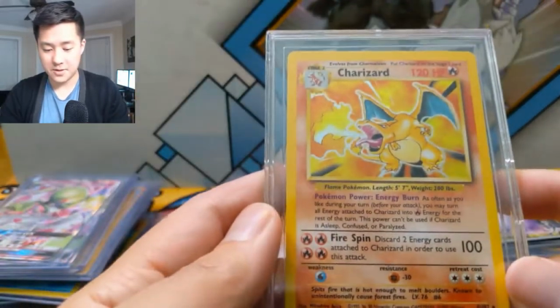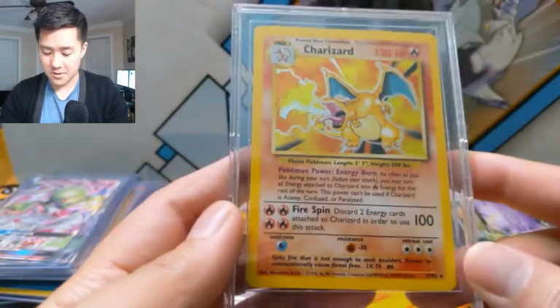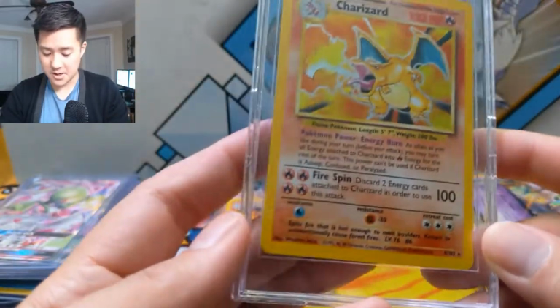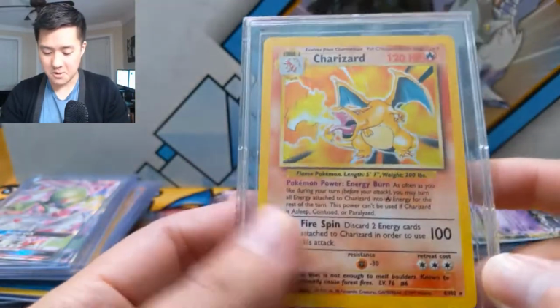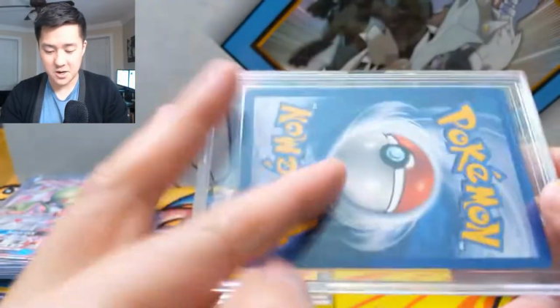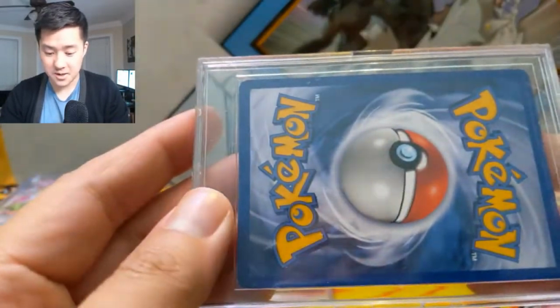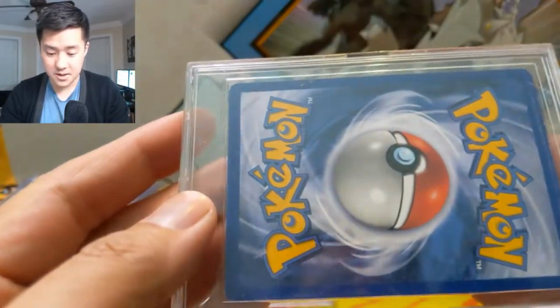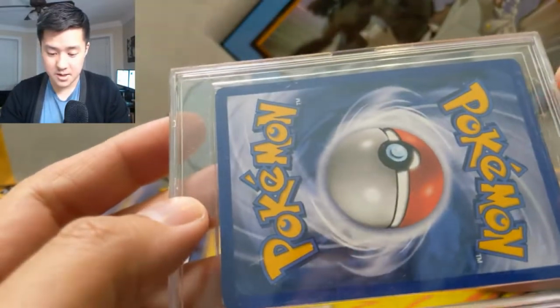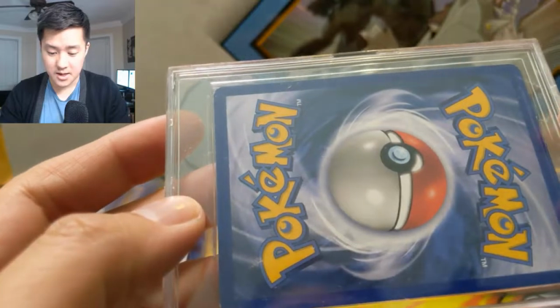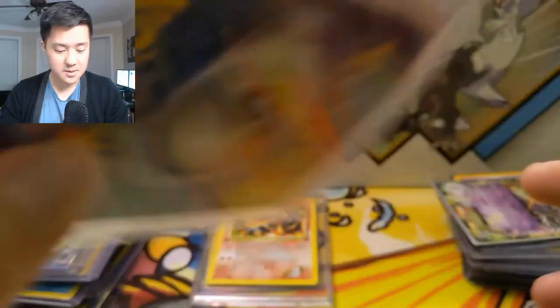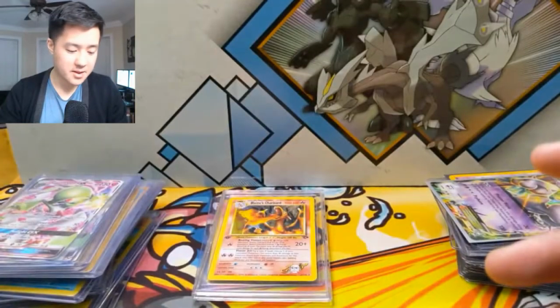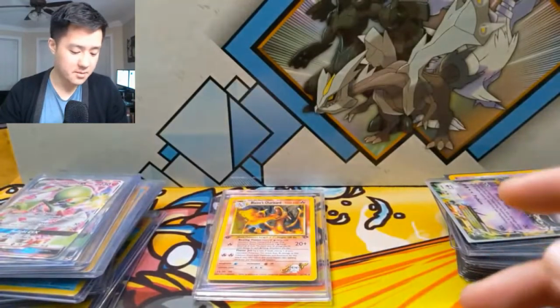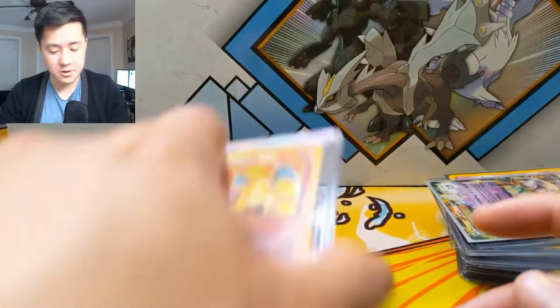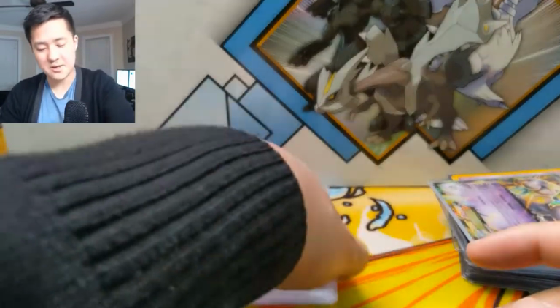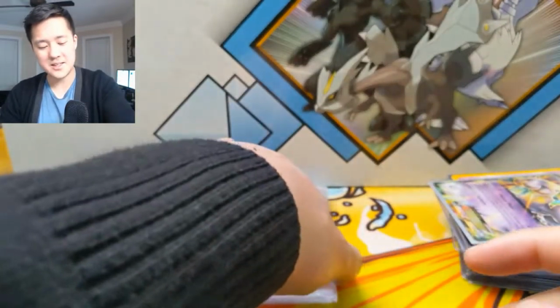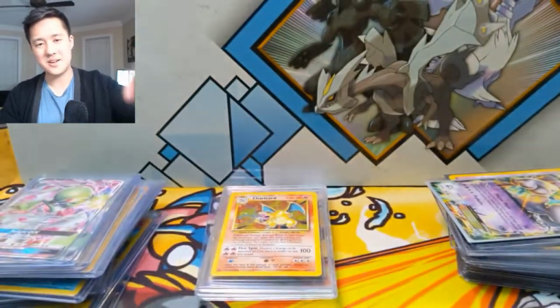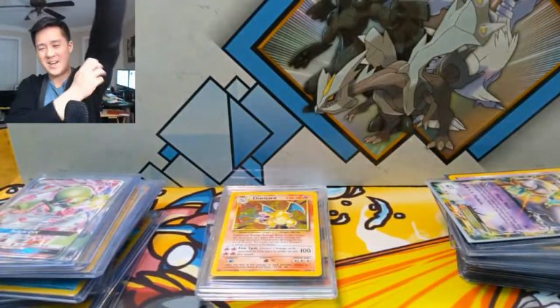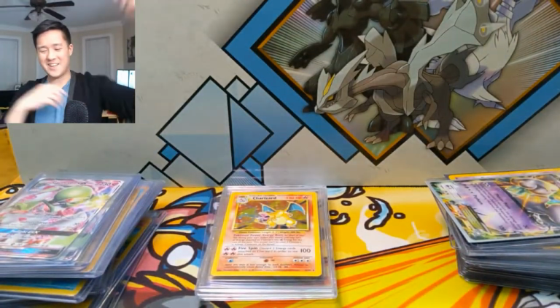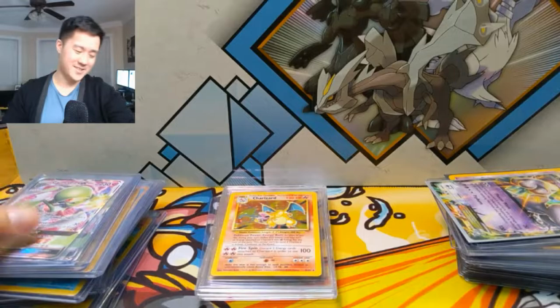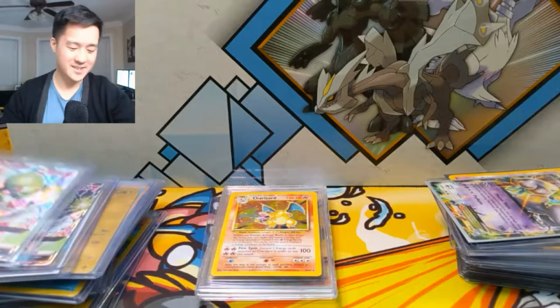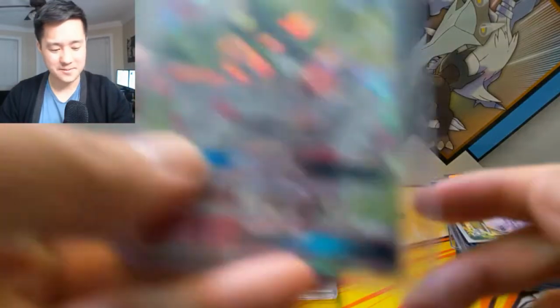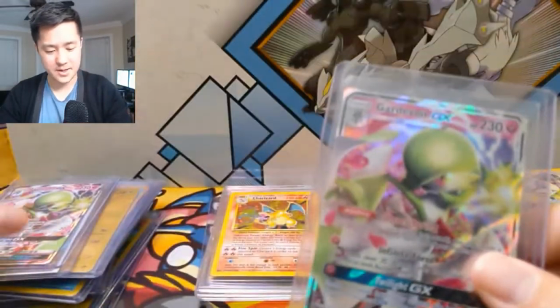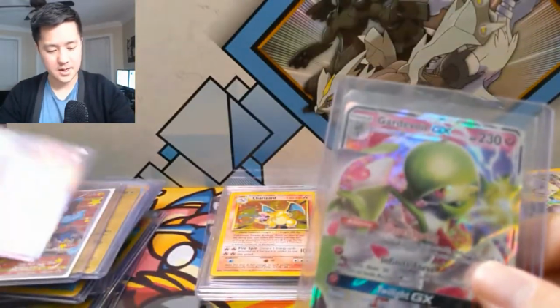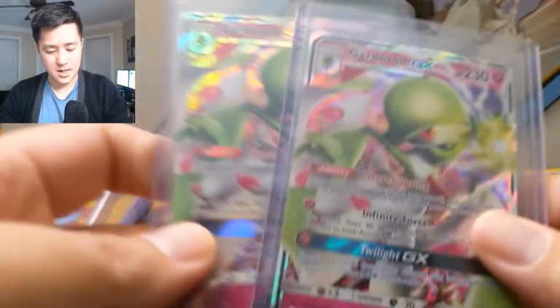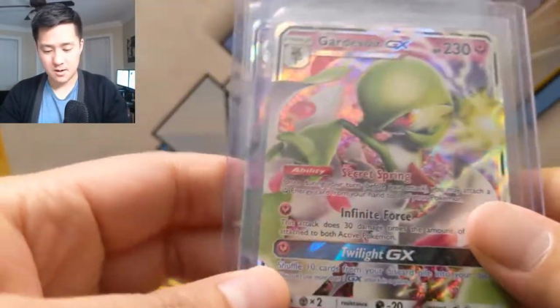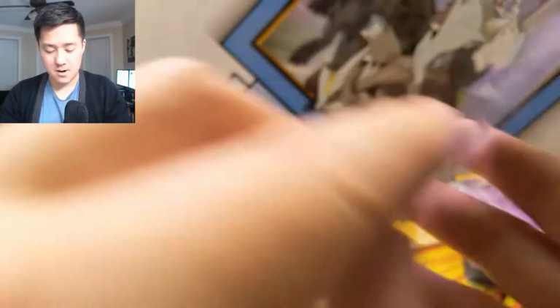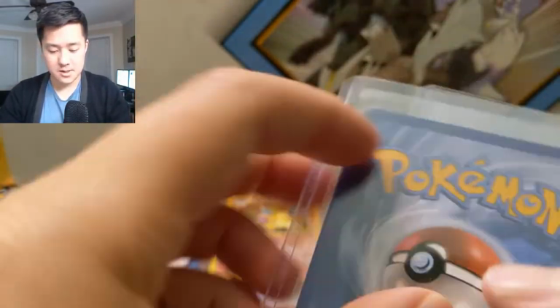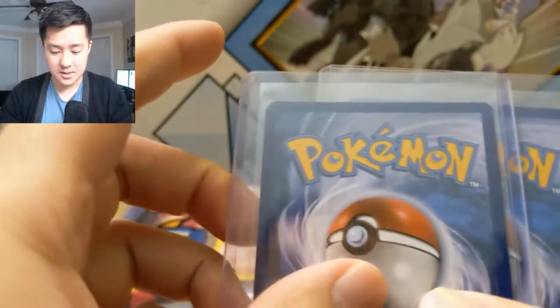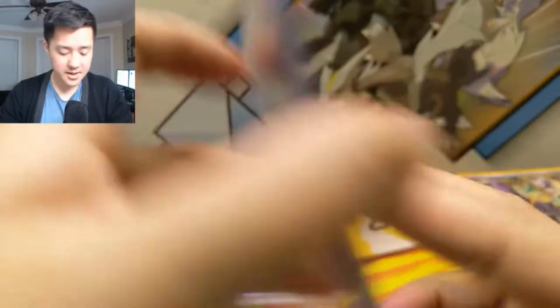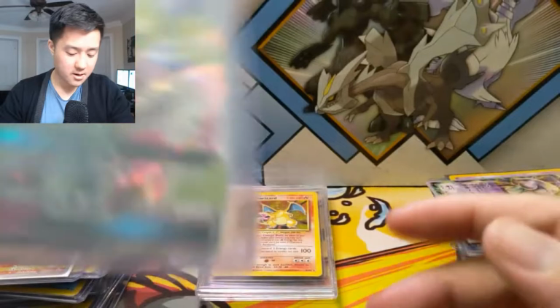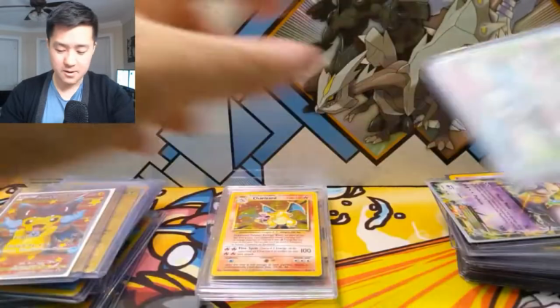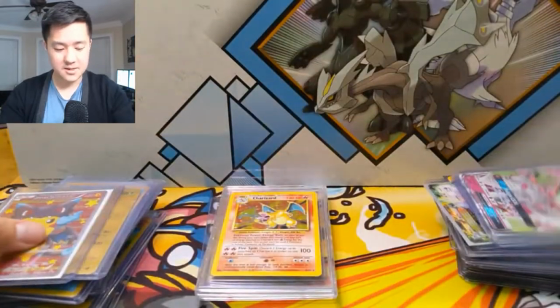We have a Base Charizard — I can see some stuff at the top, although Charizard is kind of the exception. Even sevens are pretty good. As much as I like Gardevoir, I don't think it's a good candidate.